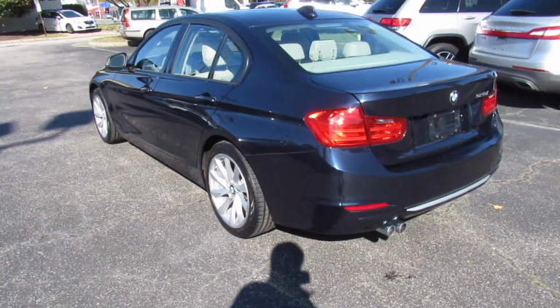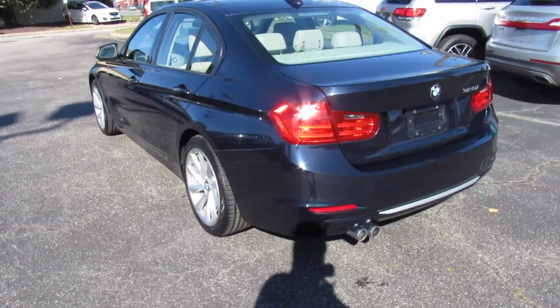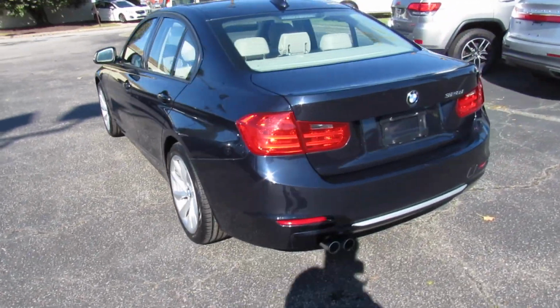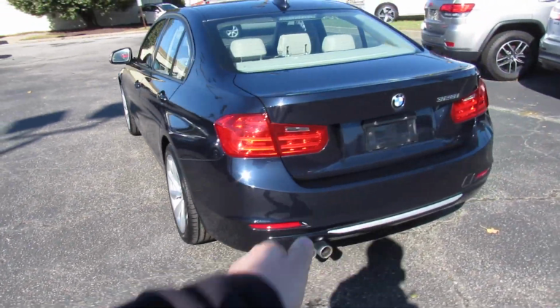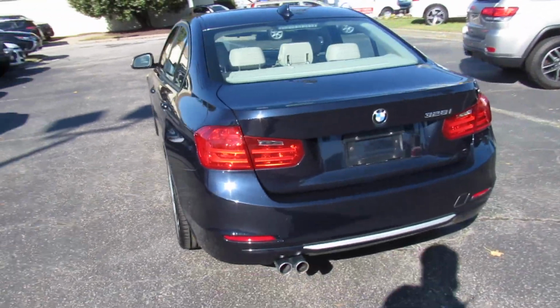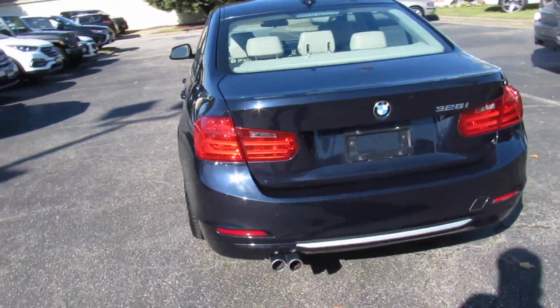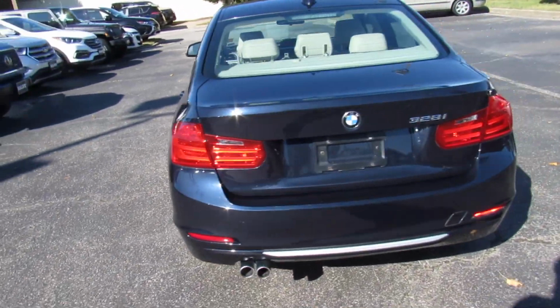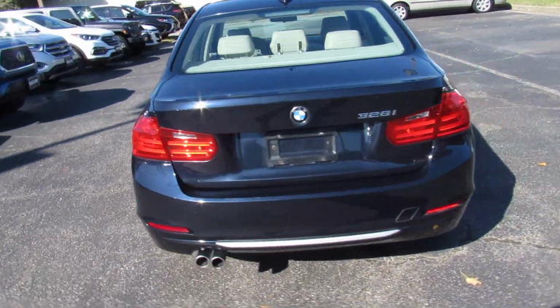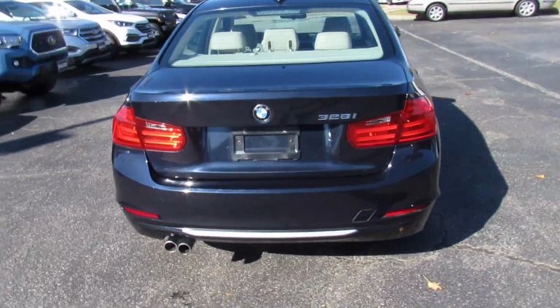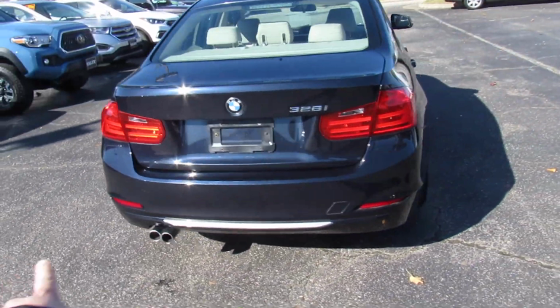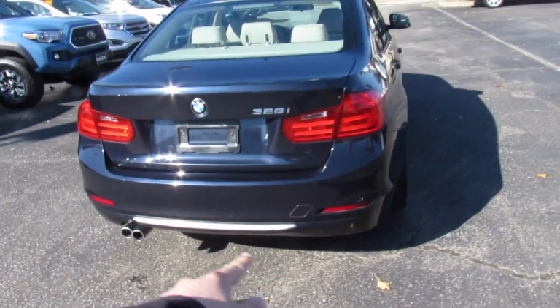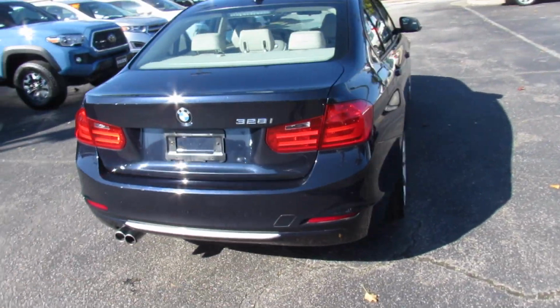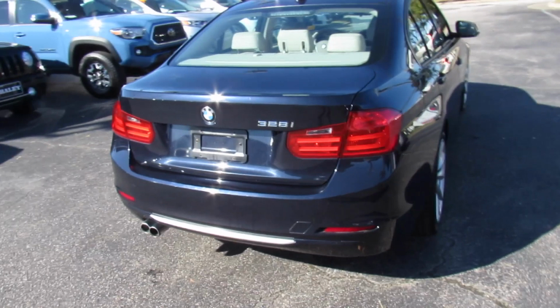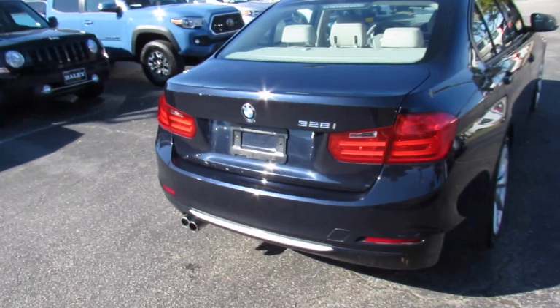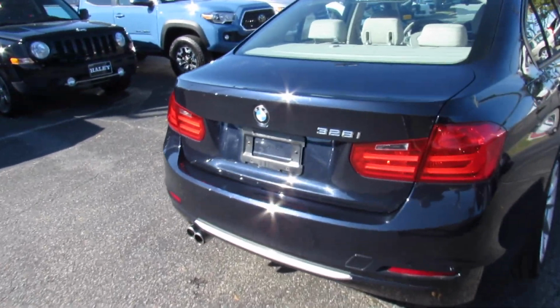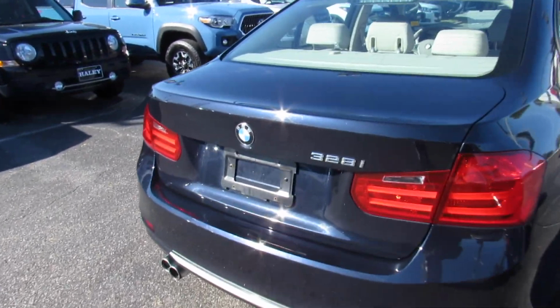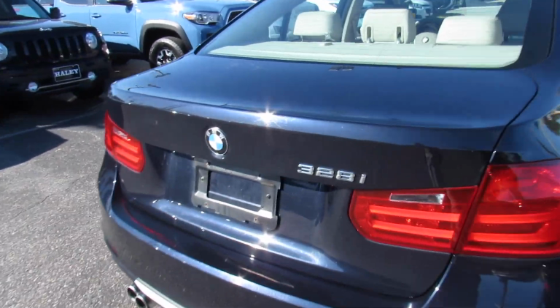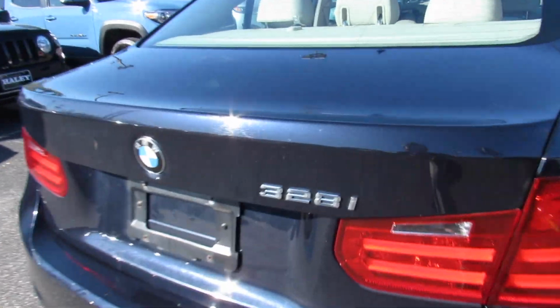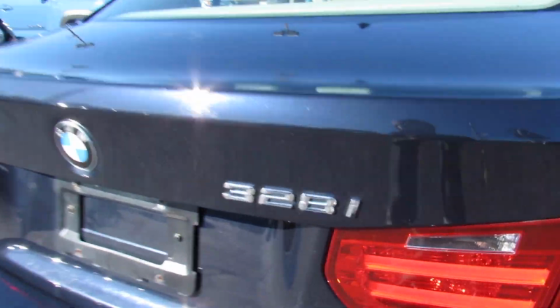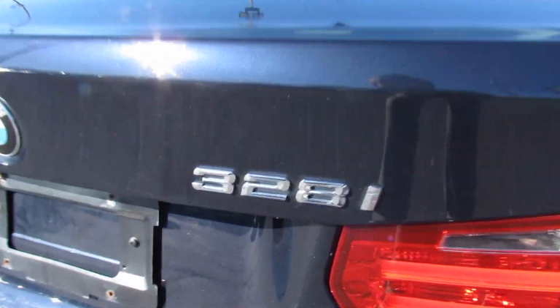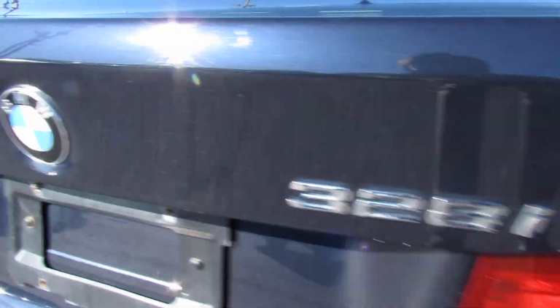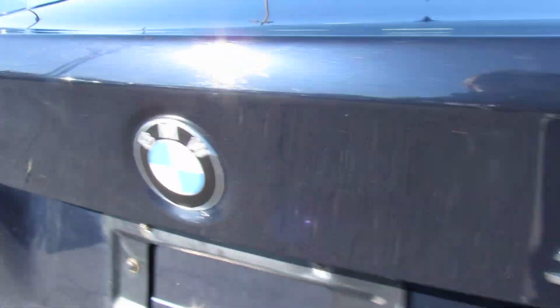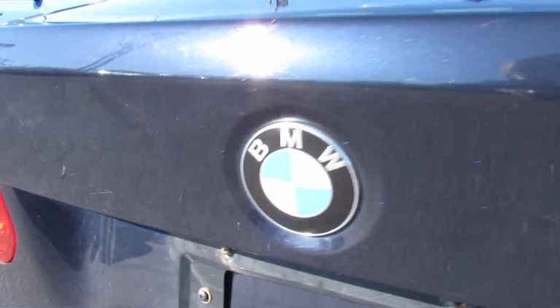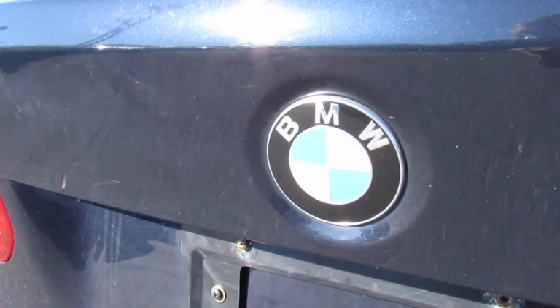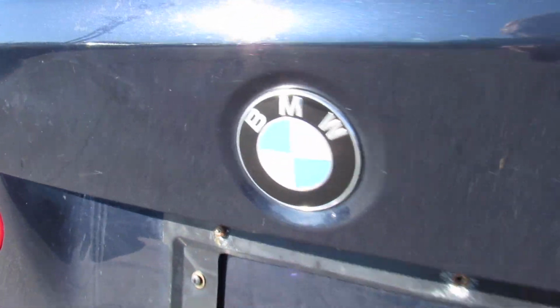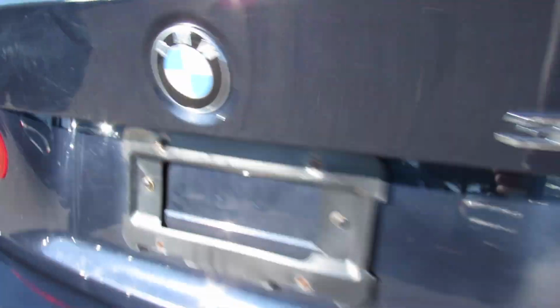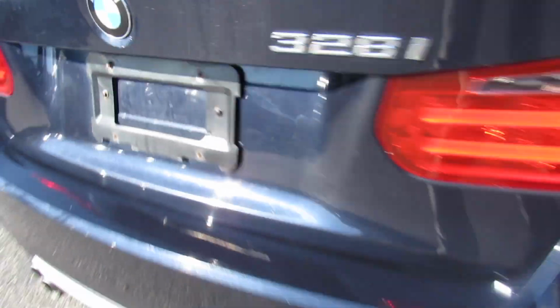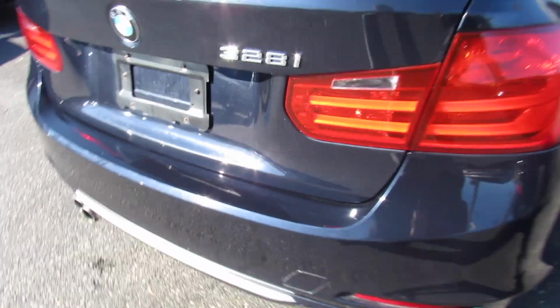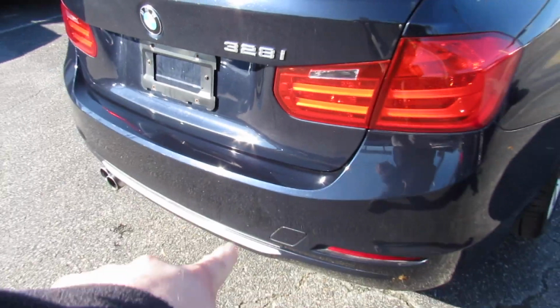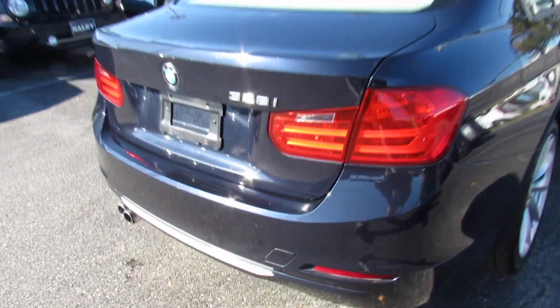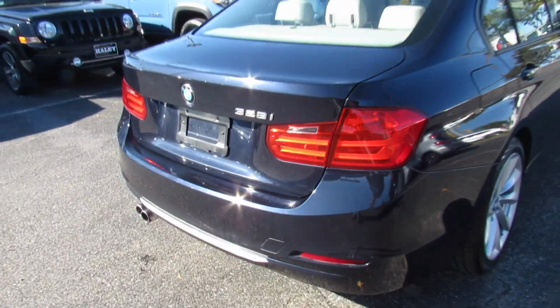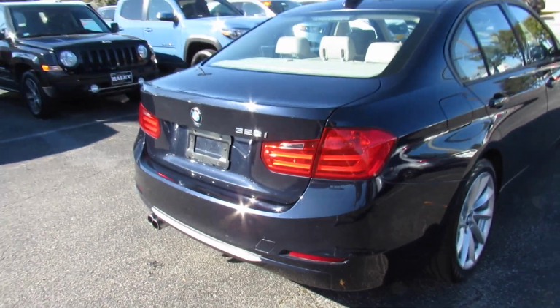Around the rear of the car, your dual-tipped exhaust down below, some silver trim, then your 328i BMW badges, and the tow hook cover right there.